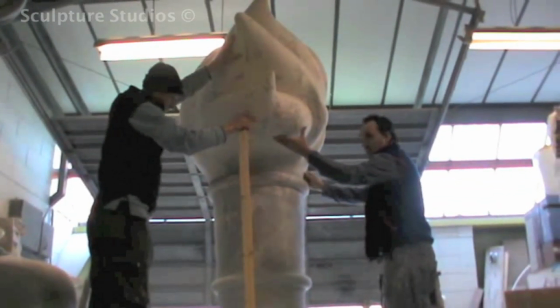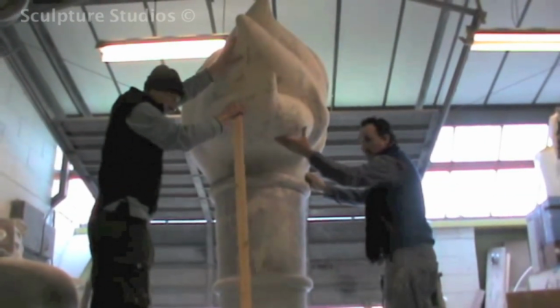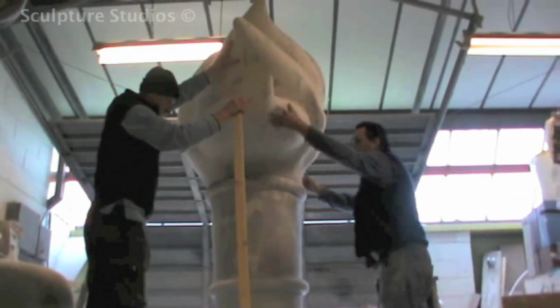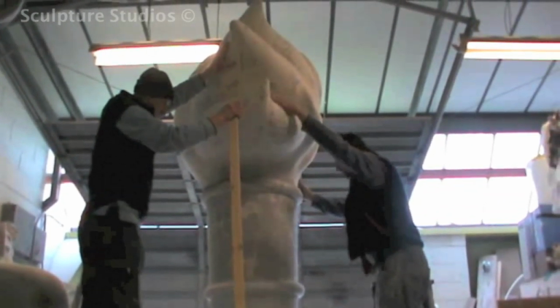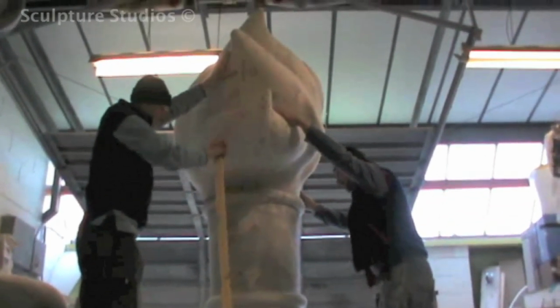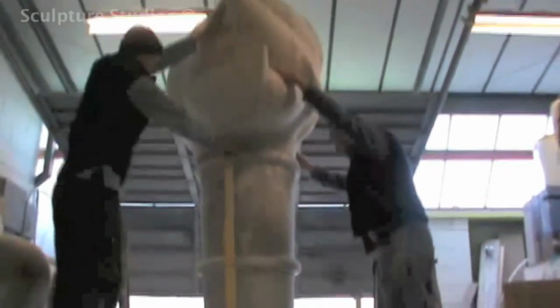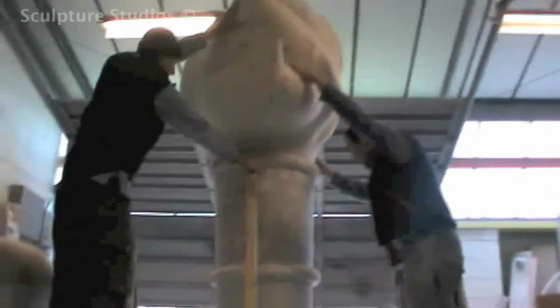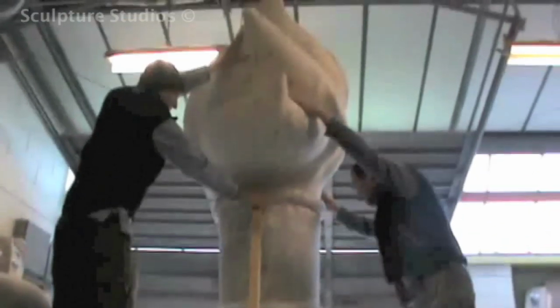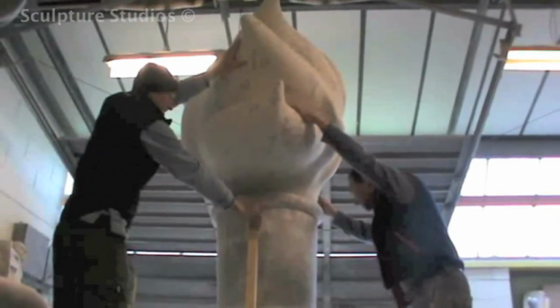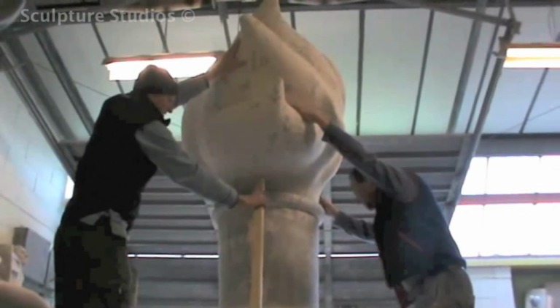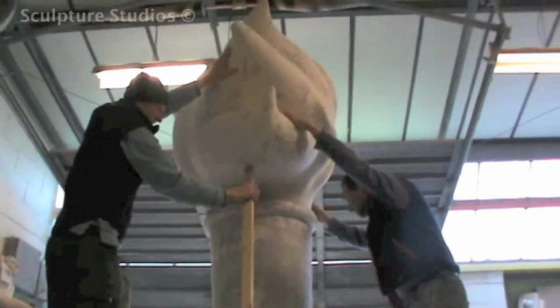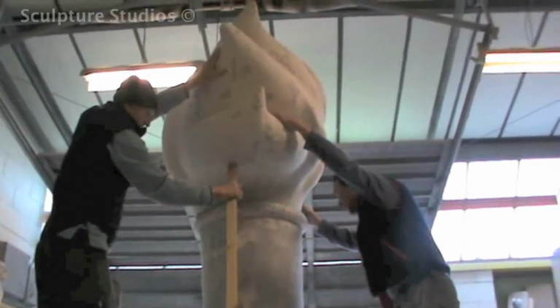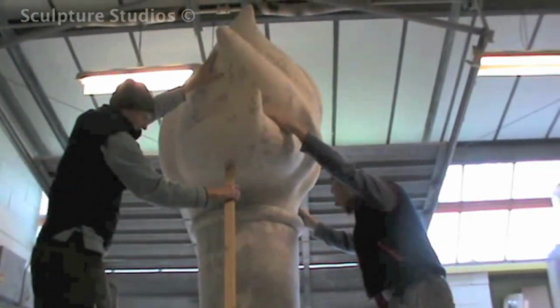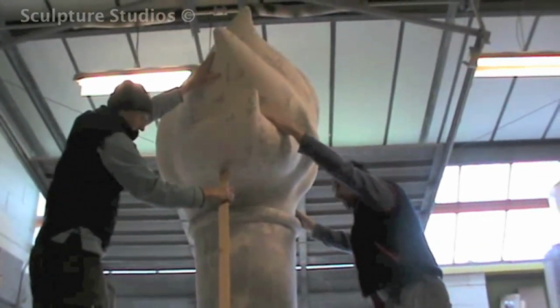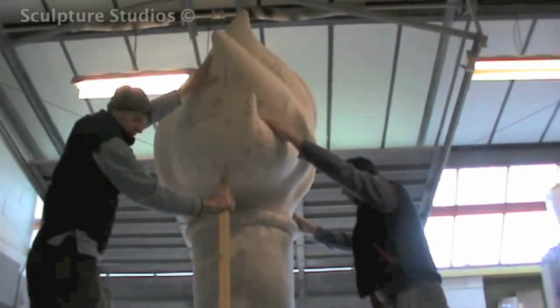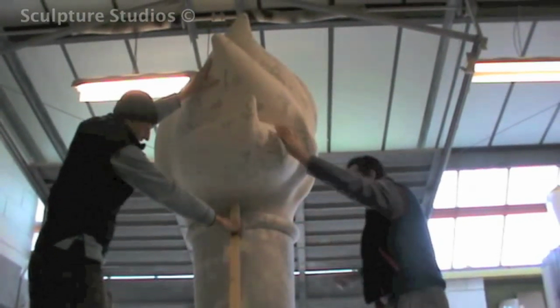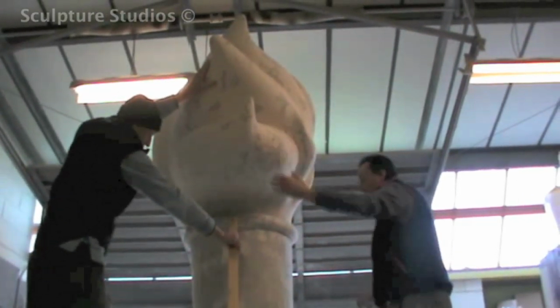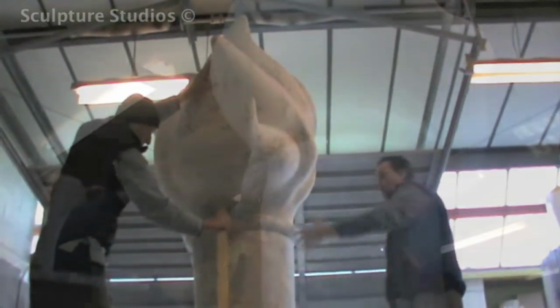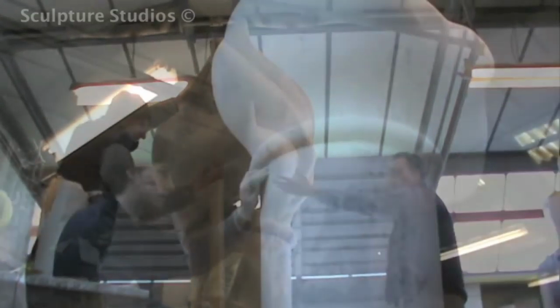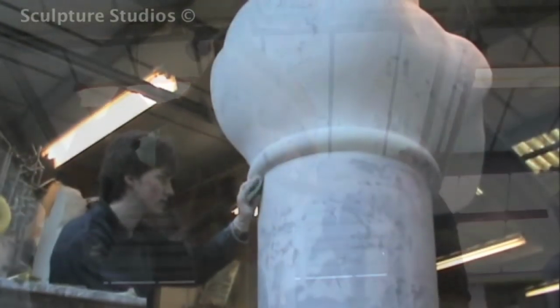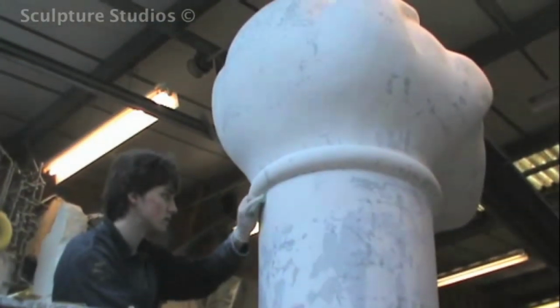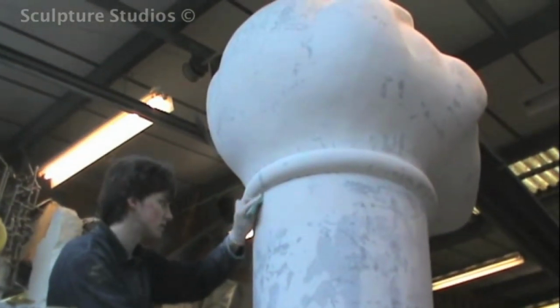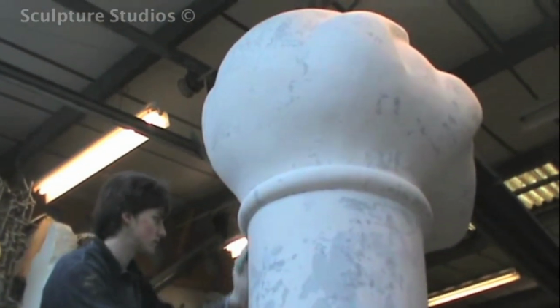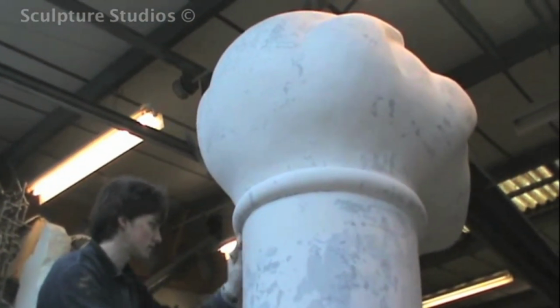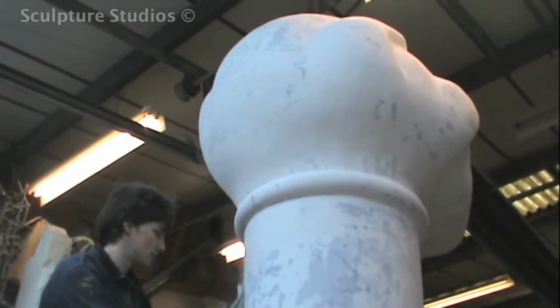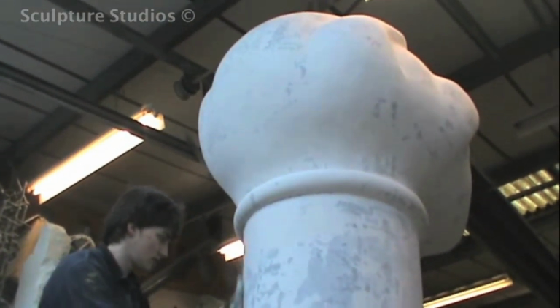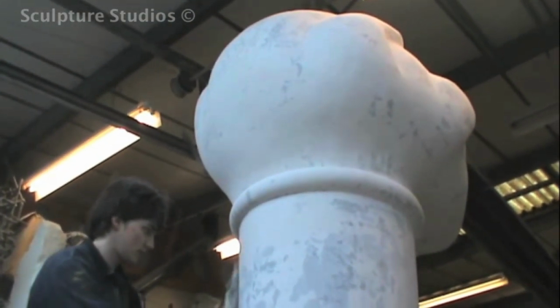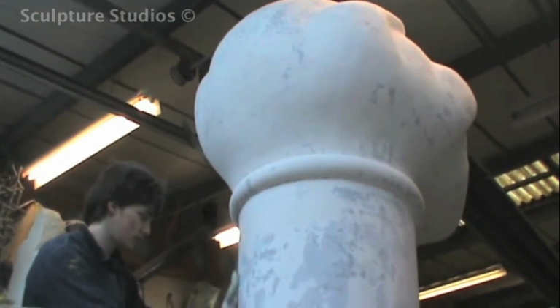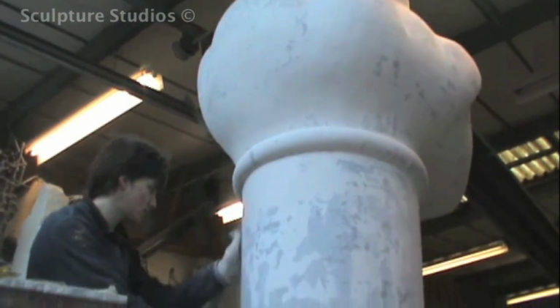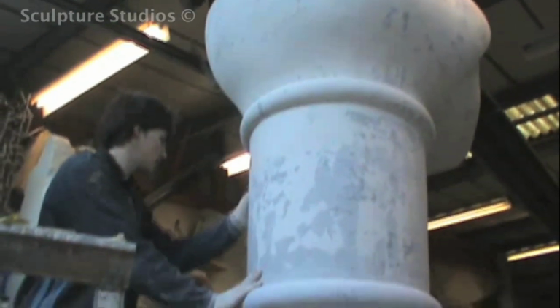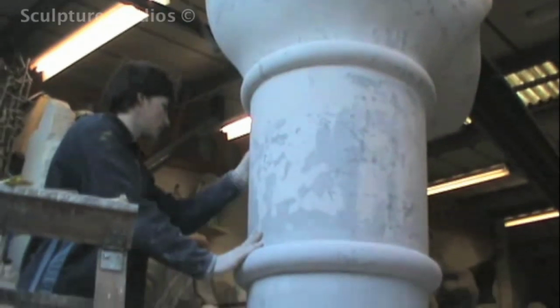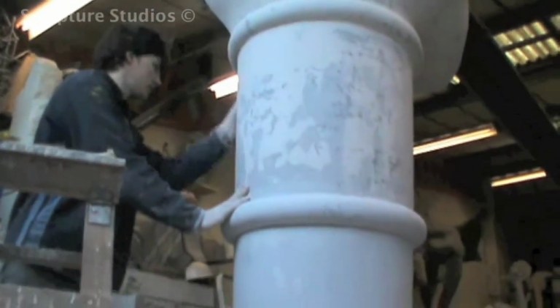Originally we were going to have a seam or a split line where the sculptures could come apart for transport, possibly where the torch meets the hand, but to save on needing to reinforce the sculpture internally with added metal work, we kept the whole thing in one piece and kept the cost down for the client.